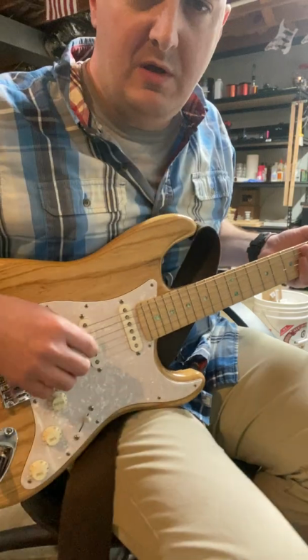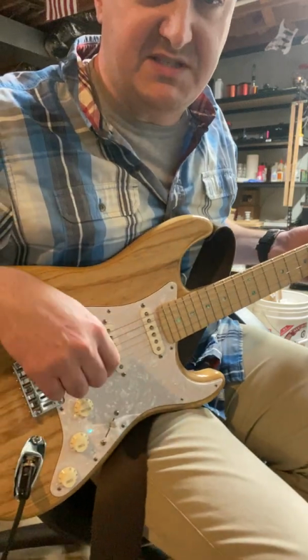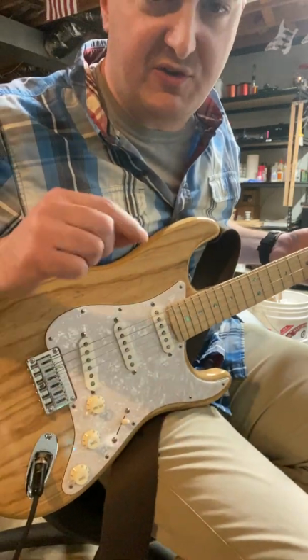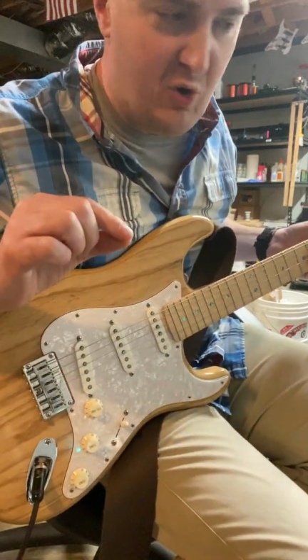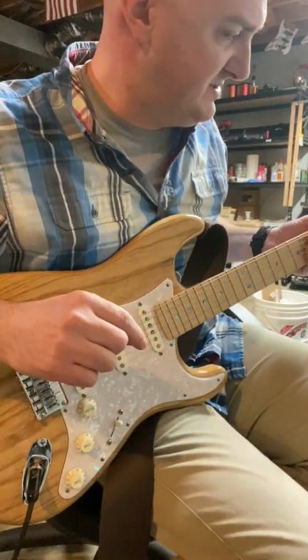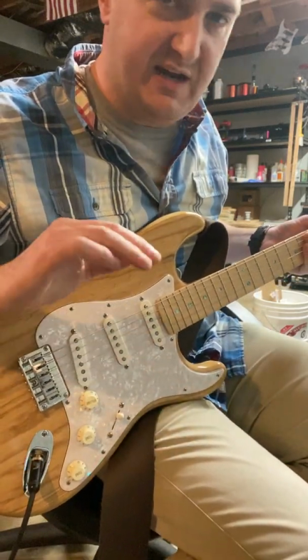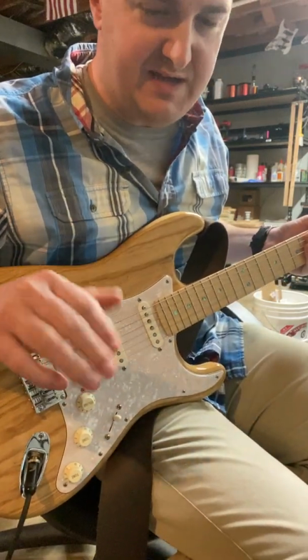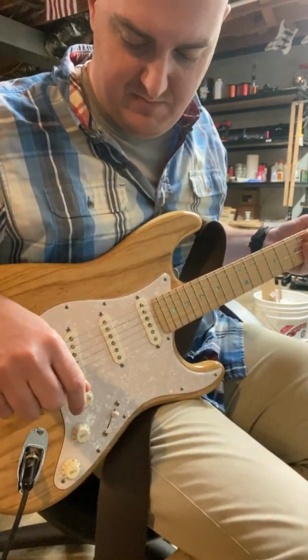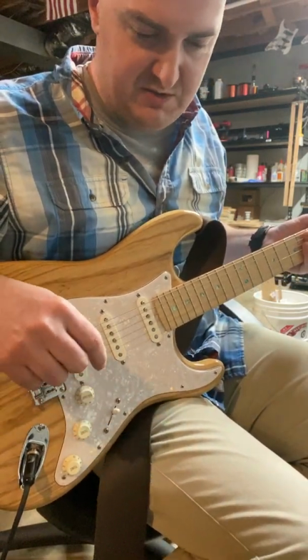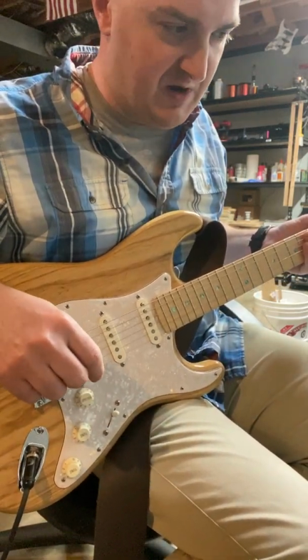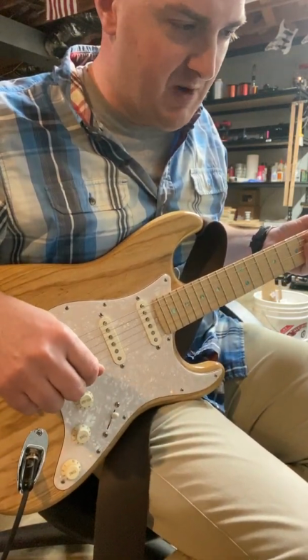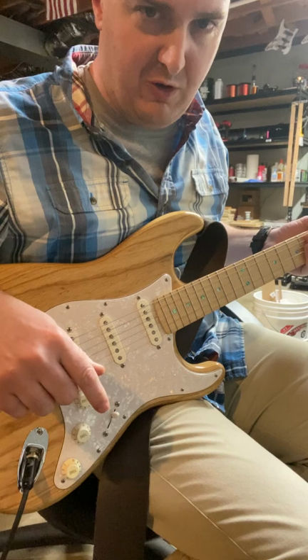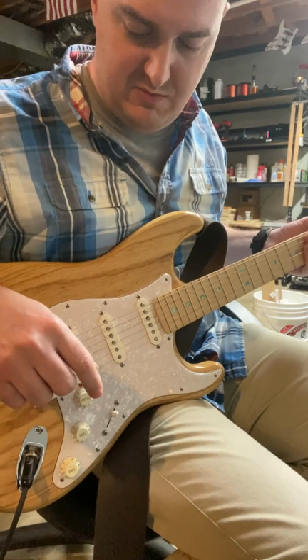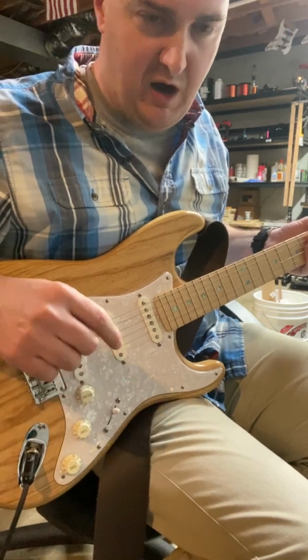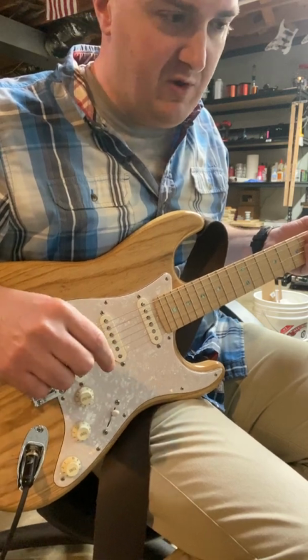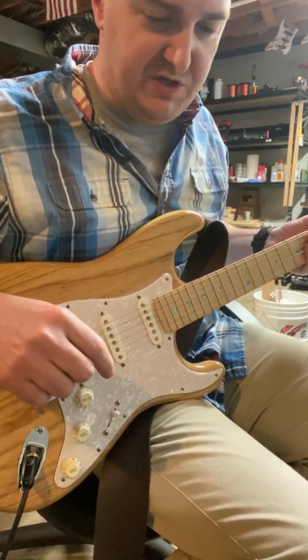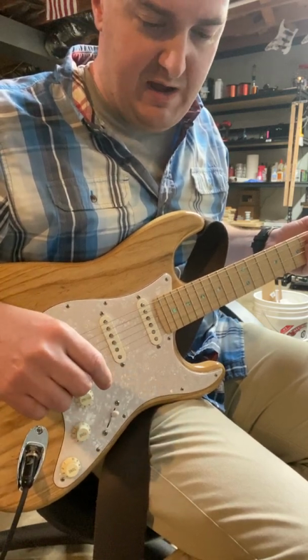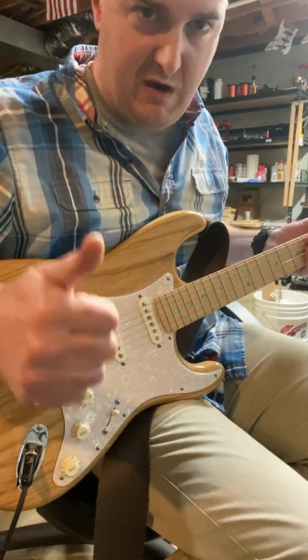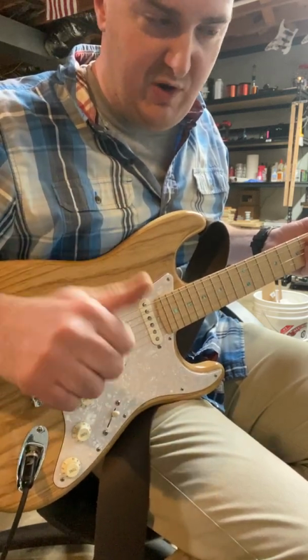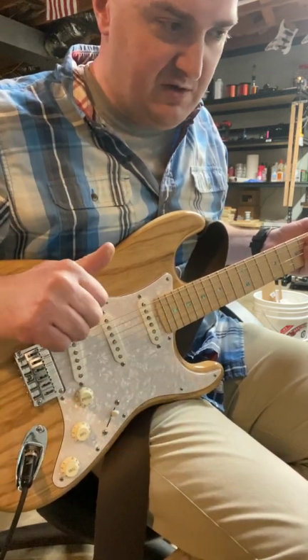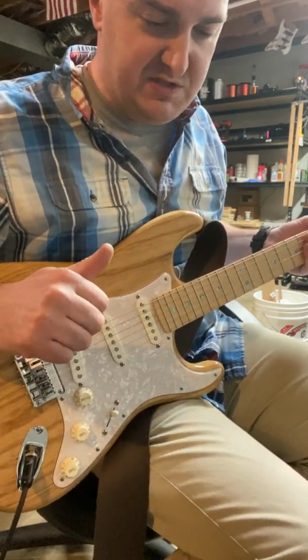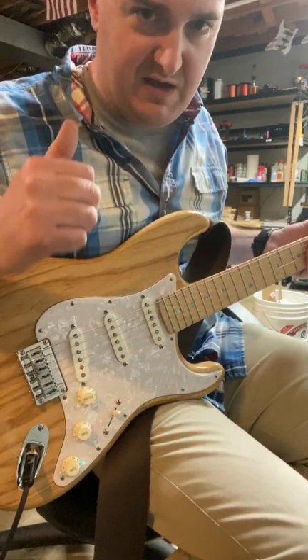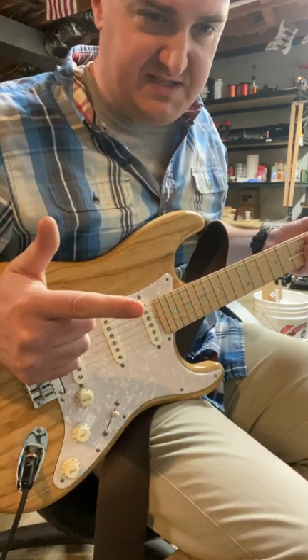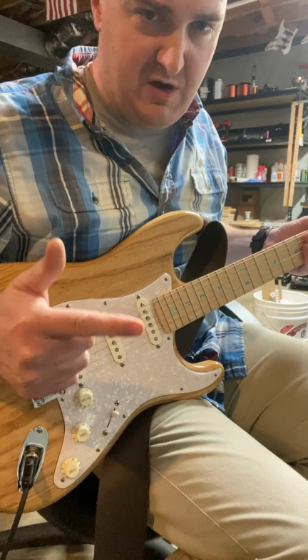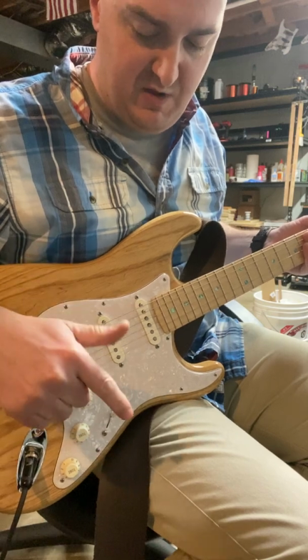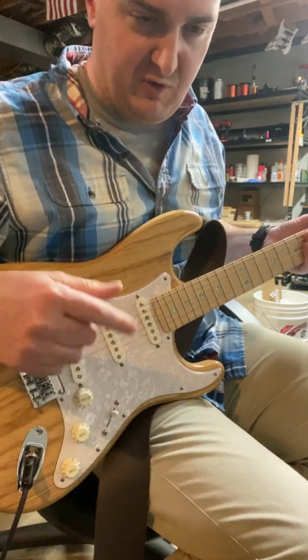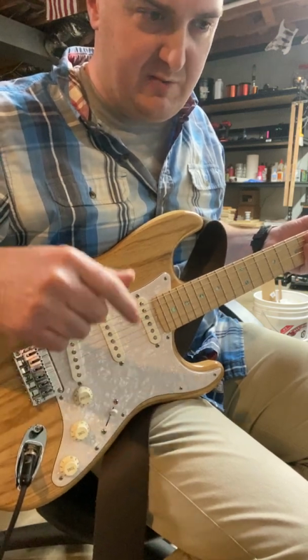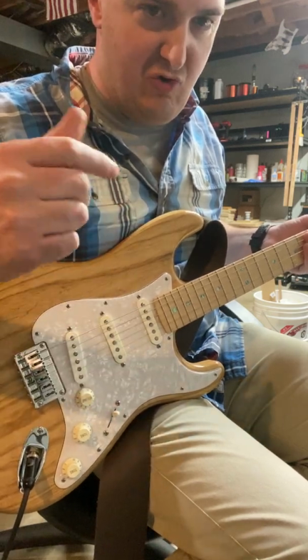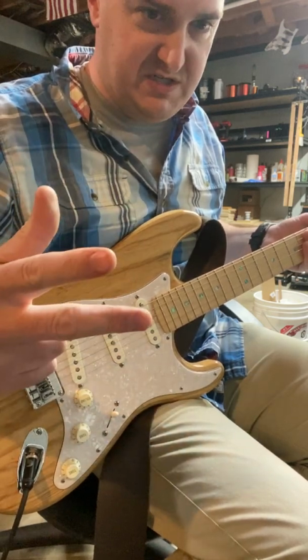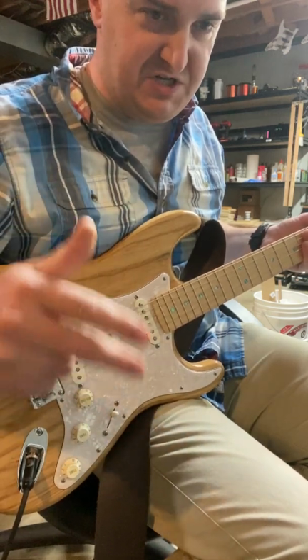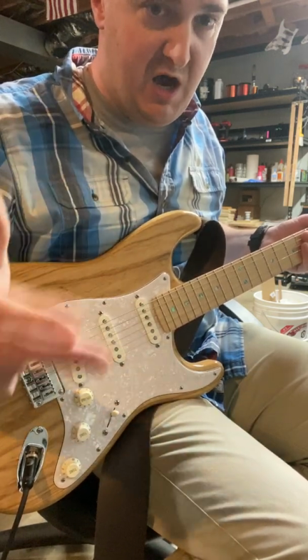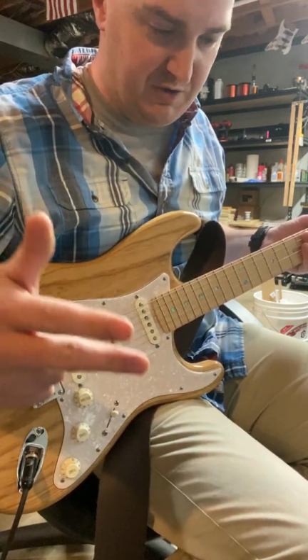Let's talk guitar noises. I get this question all the time. Just had a question come up in a group. We're going to talk about ground noise, we're going to talk about 60 cycle hum, and we're going to talk about noiseless positions and humbuckers.